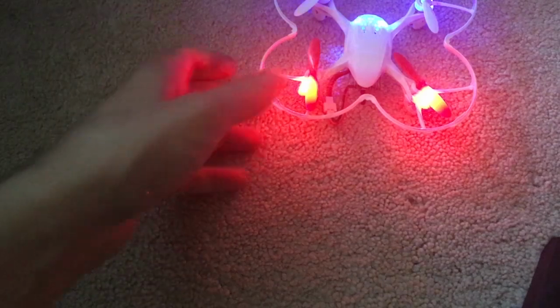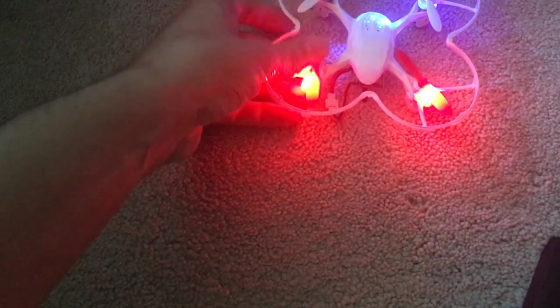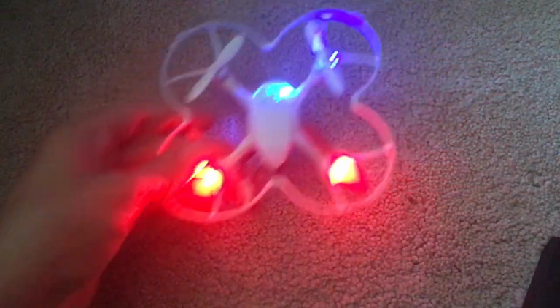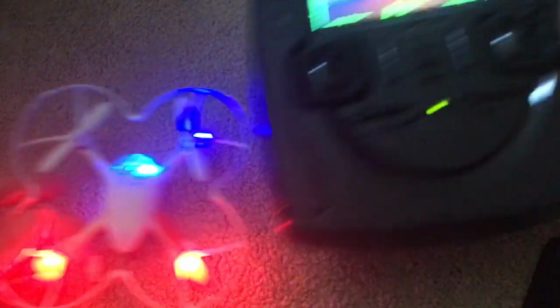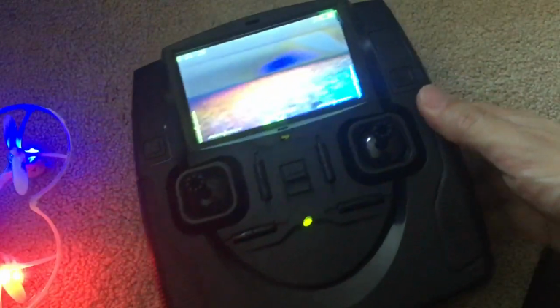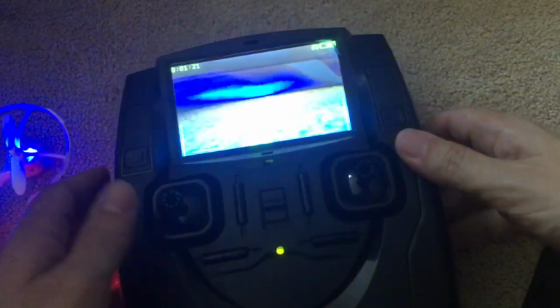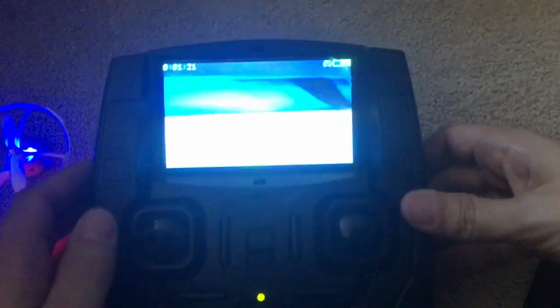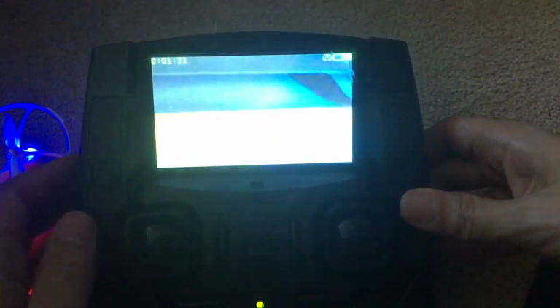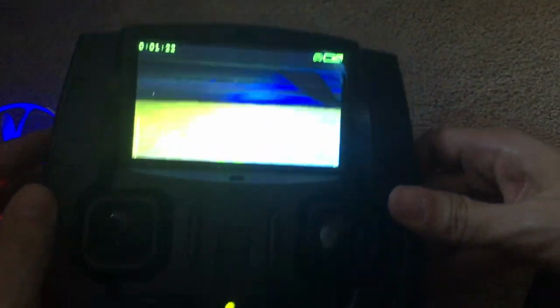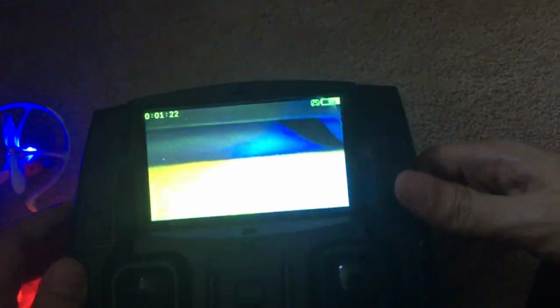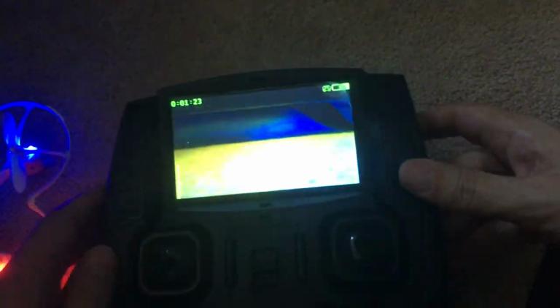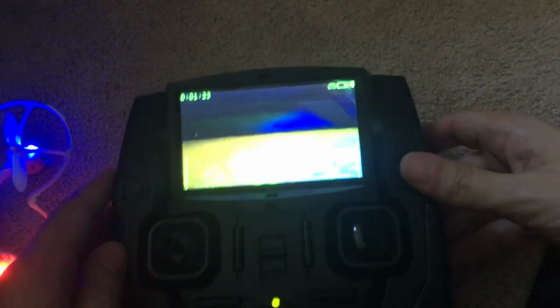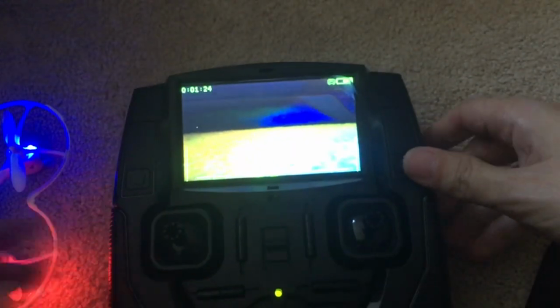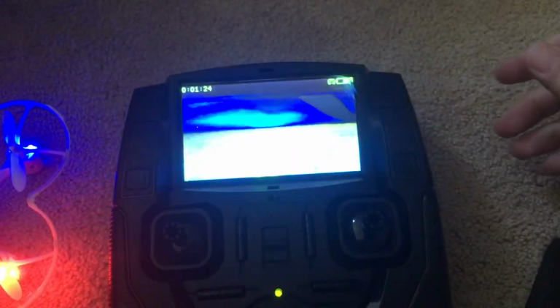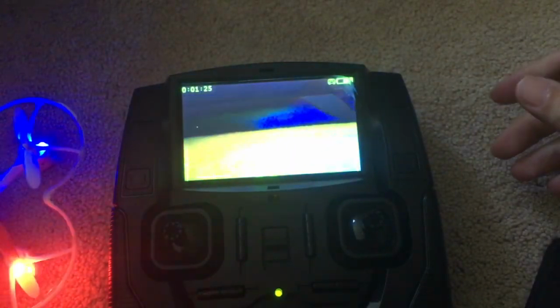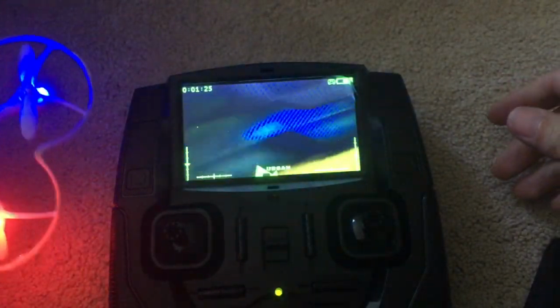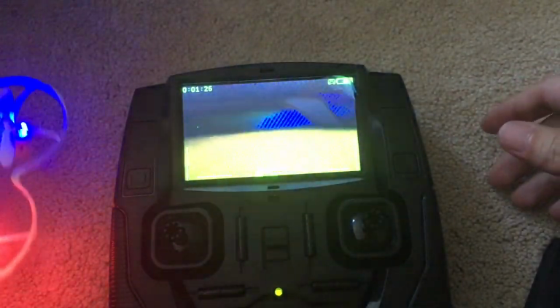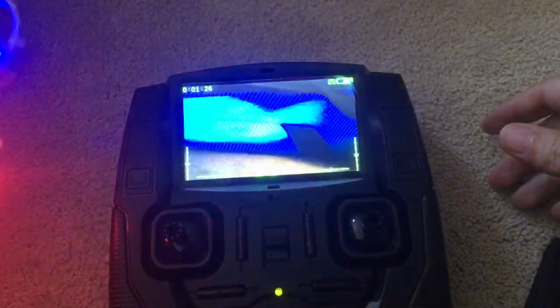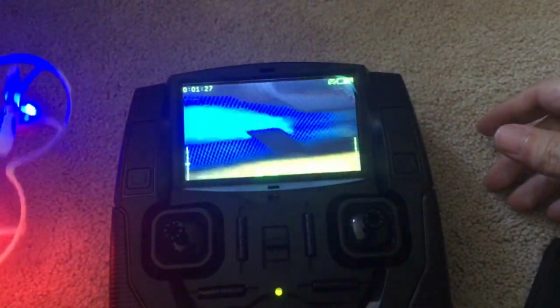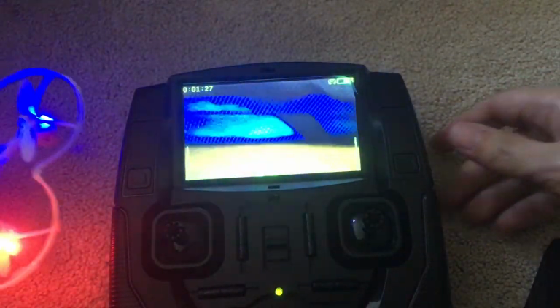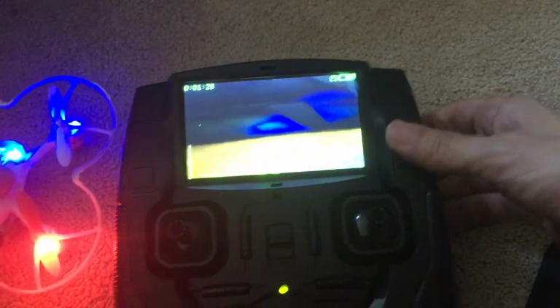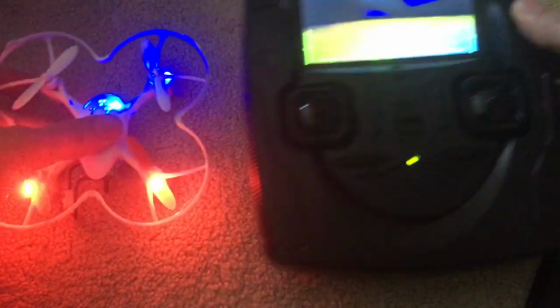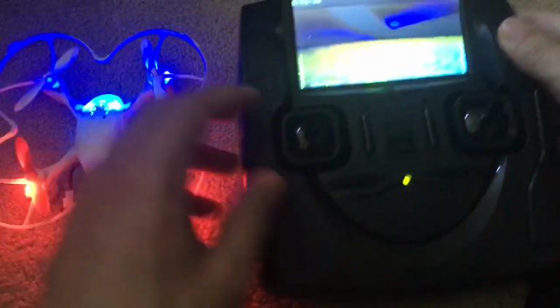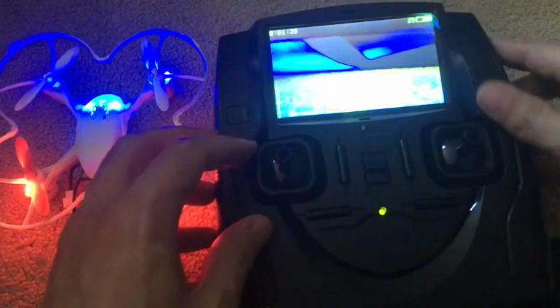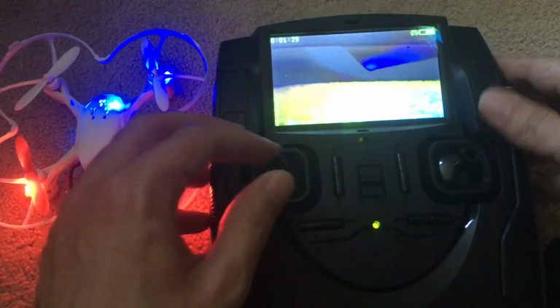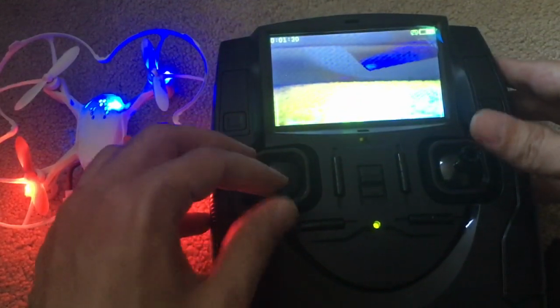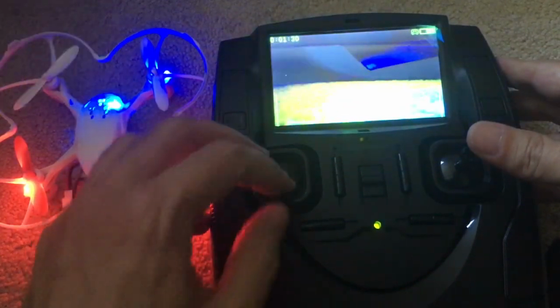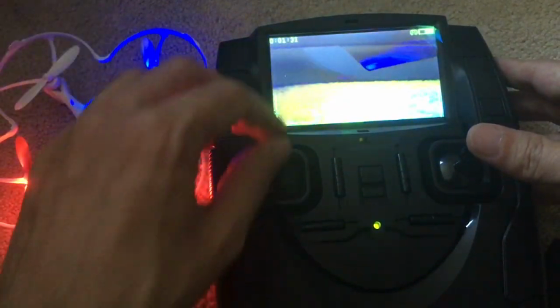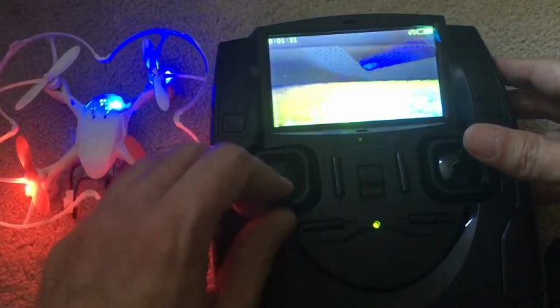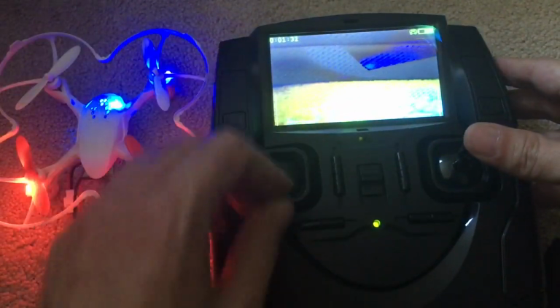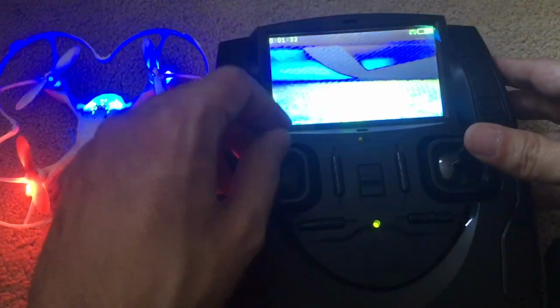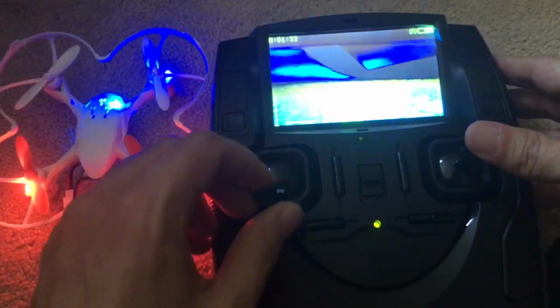As you can see, I was able to bind the plane, and in the little monitor things move around, so the camera is working just fine. However, doing this, nothing happens to the drone.